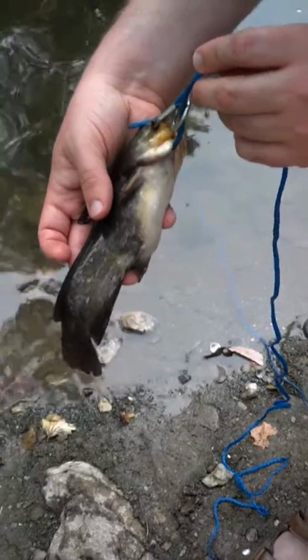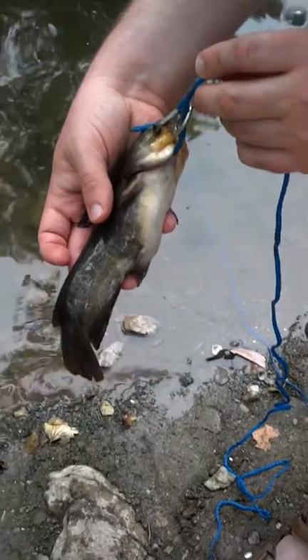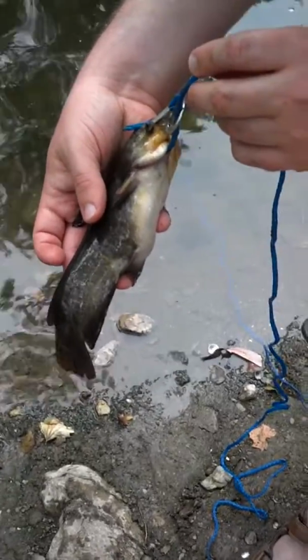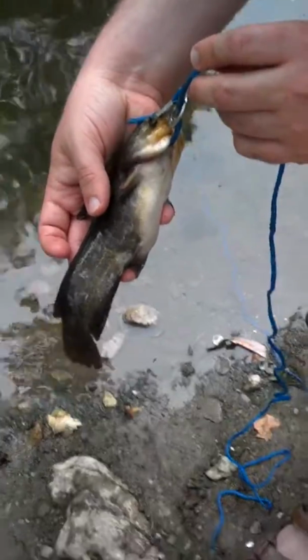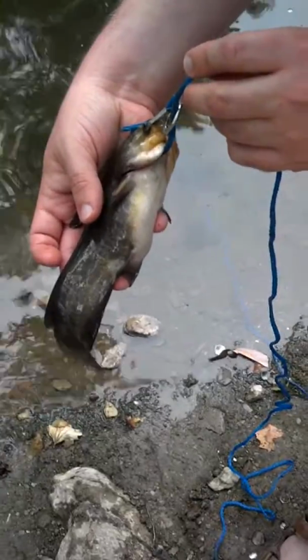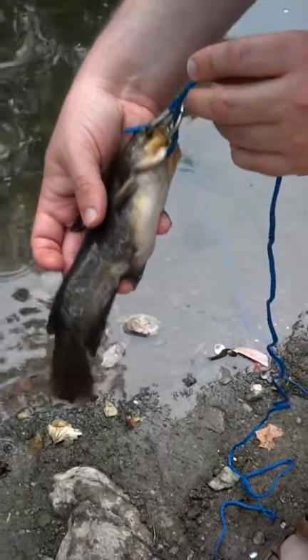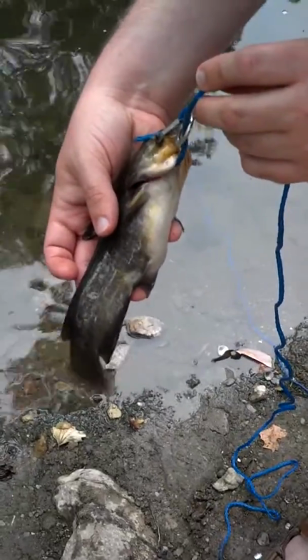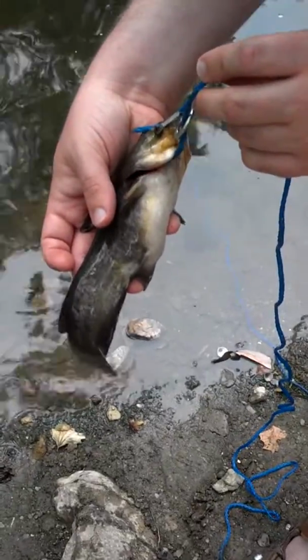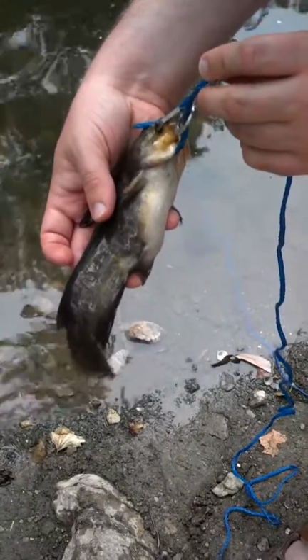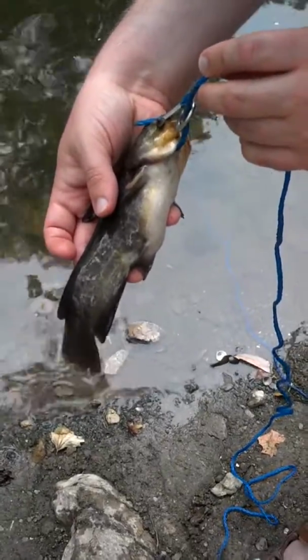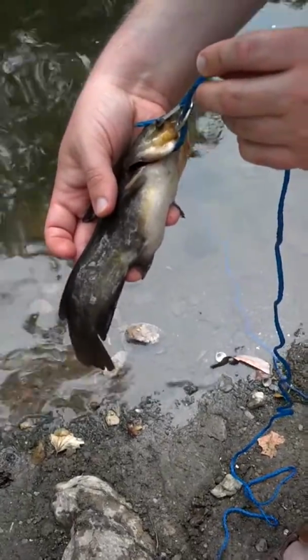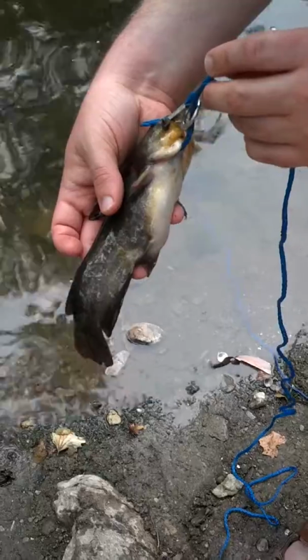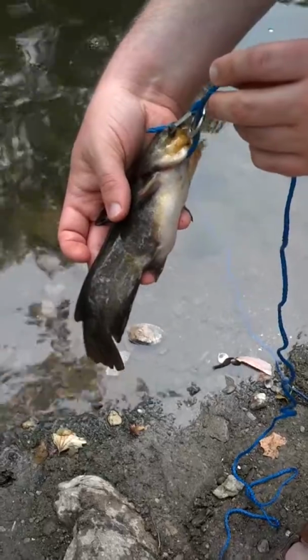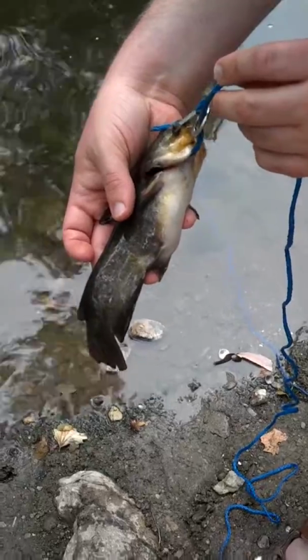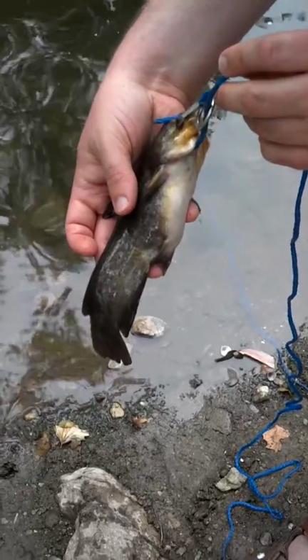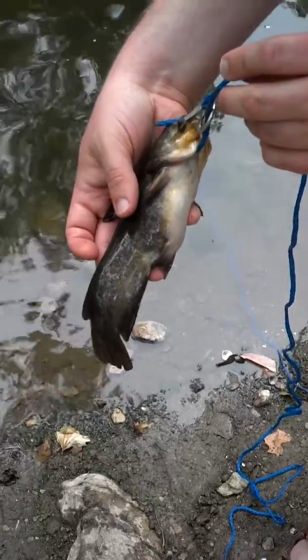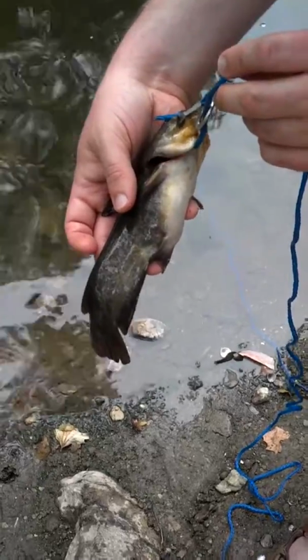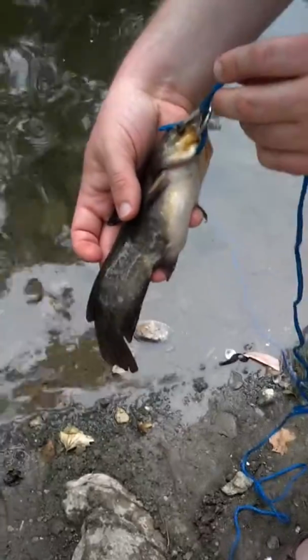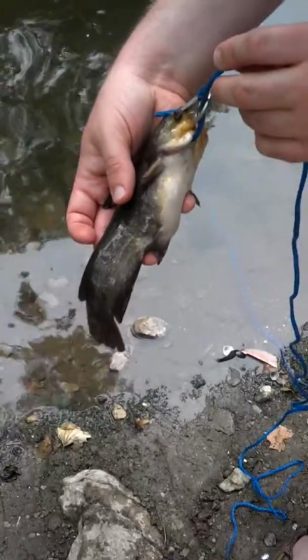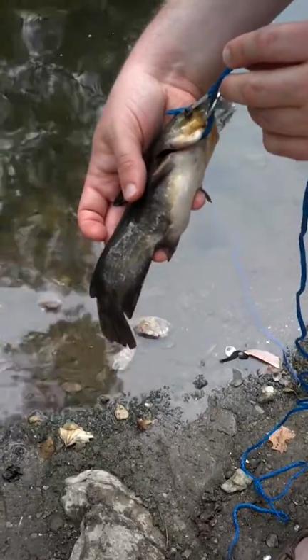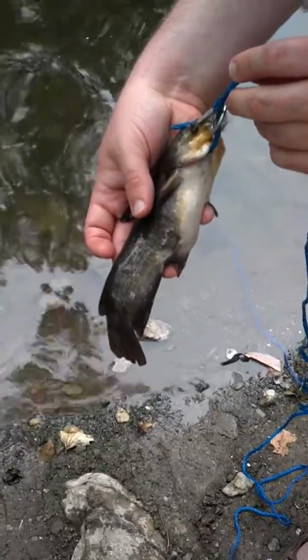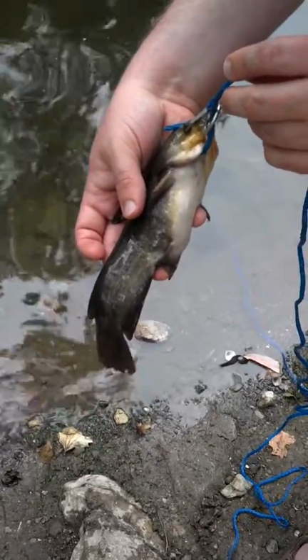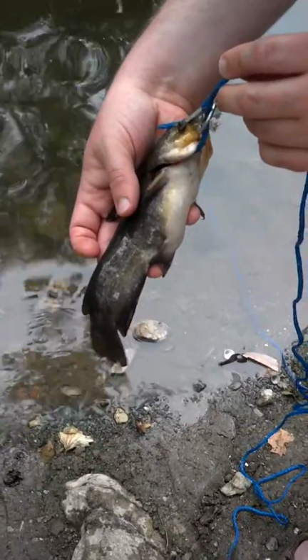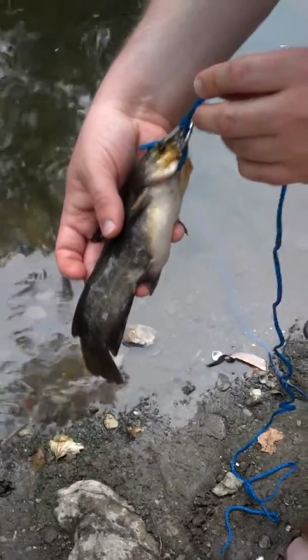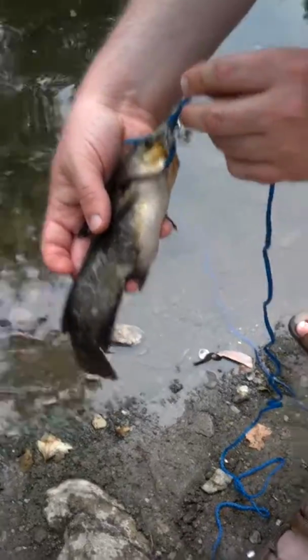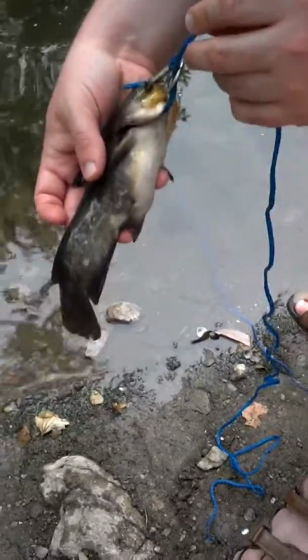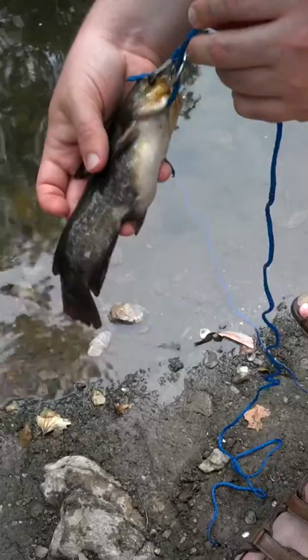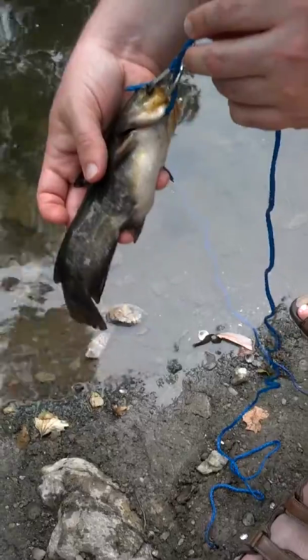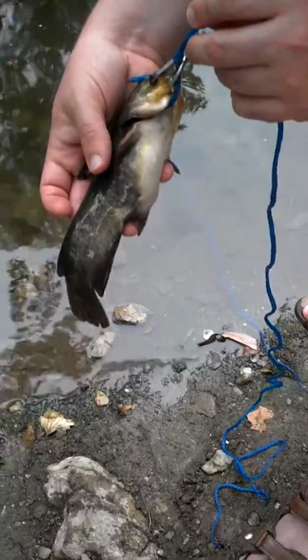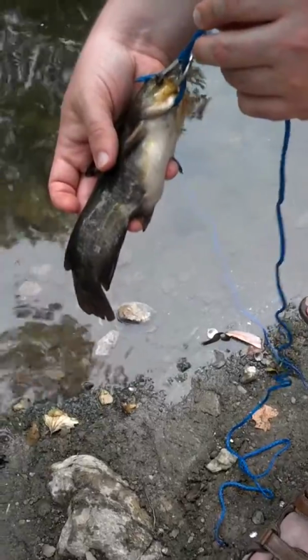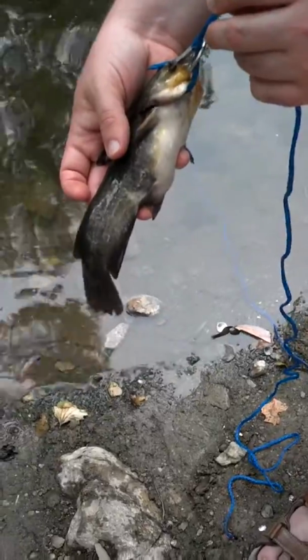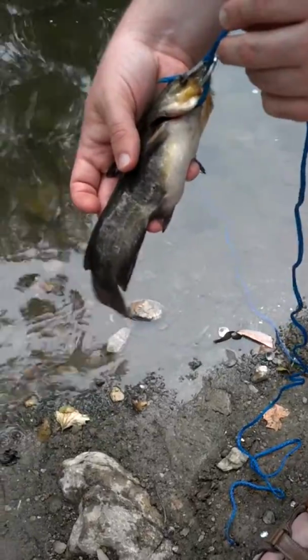He's fat. His big brother is the one that stole a spinner bait from me yesterday that Angie was using, and we just barely missed landing him.